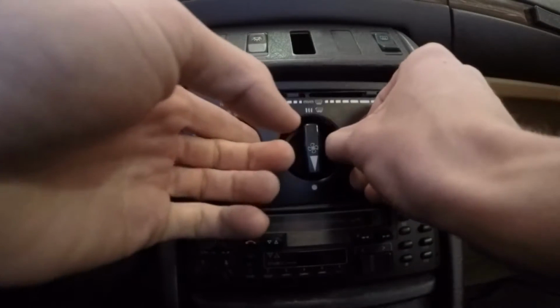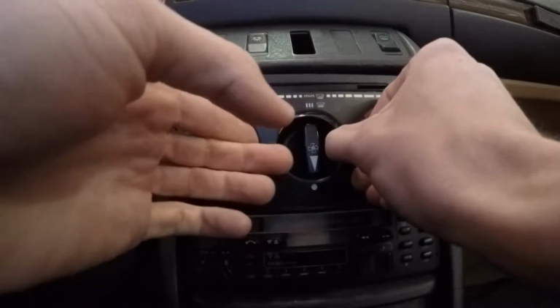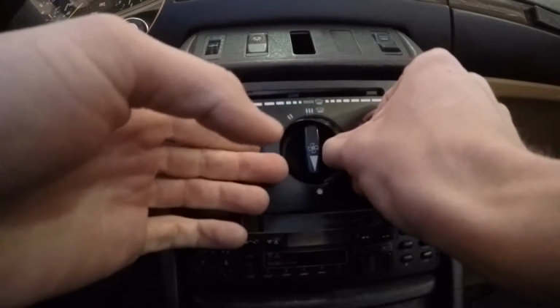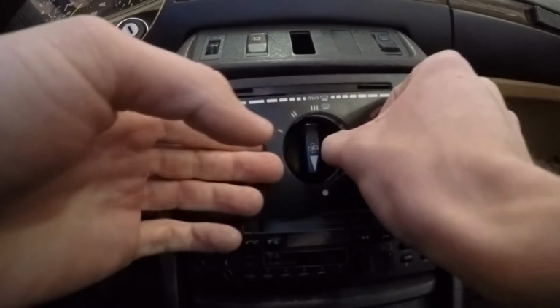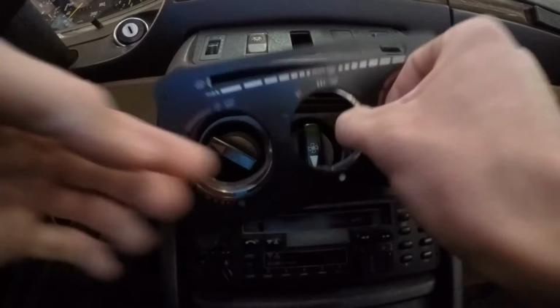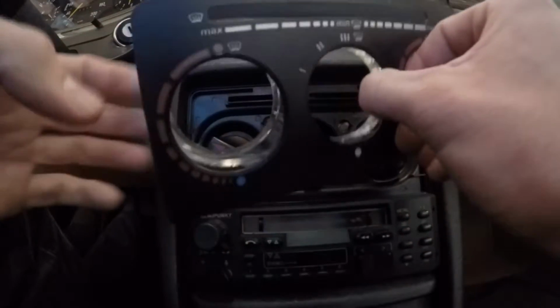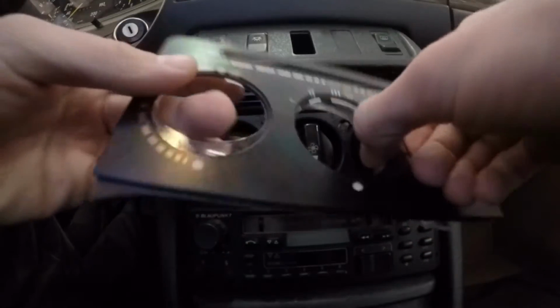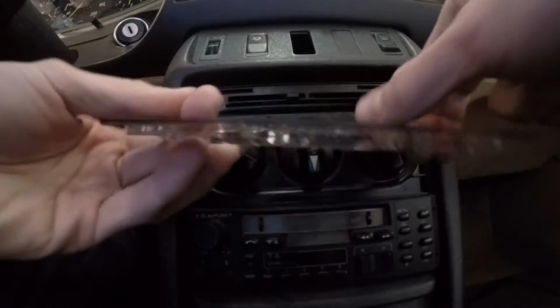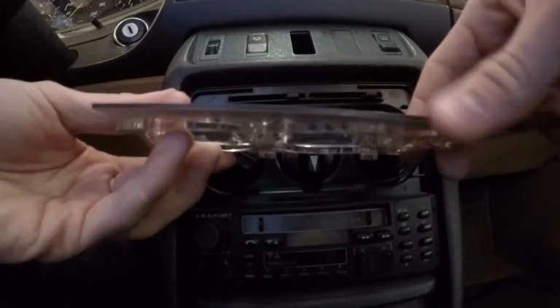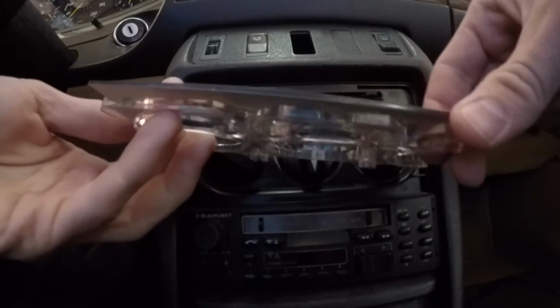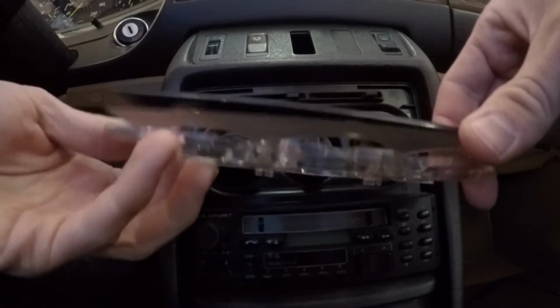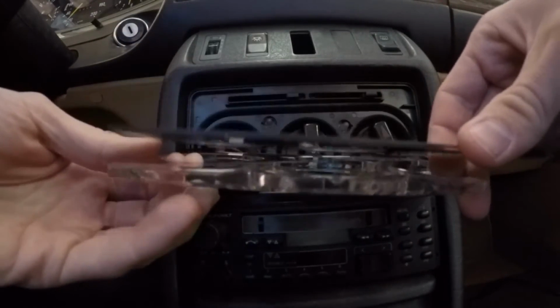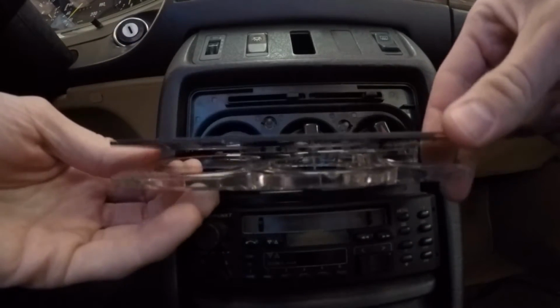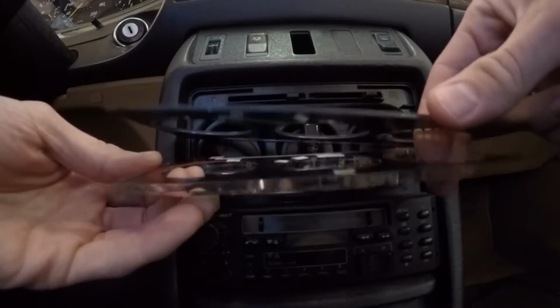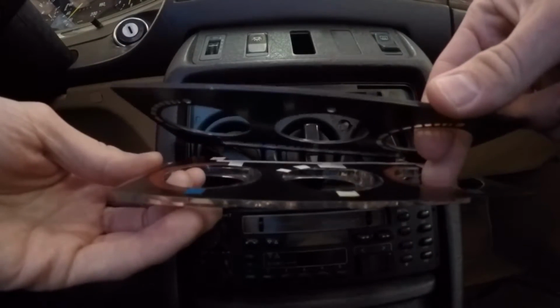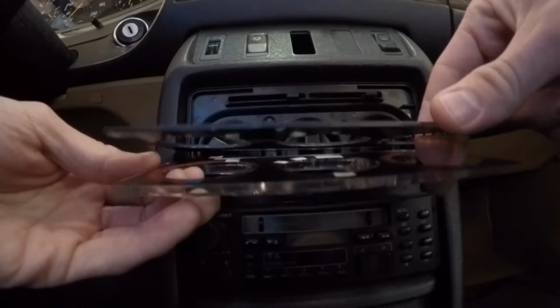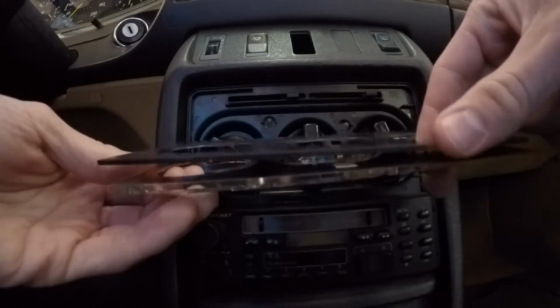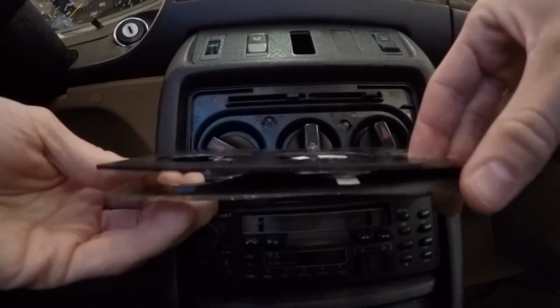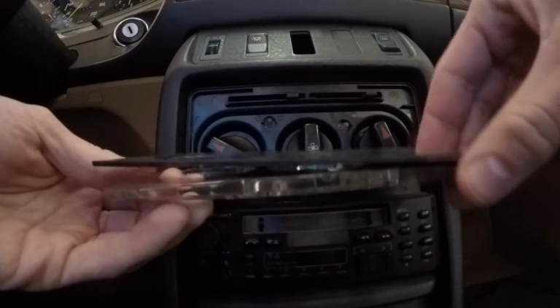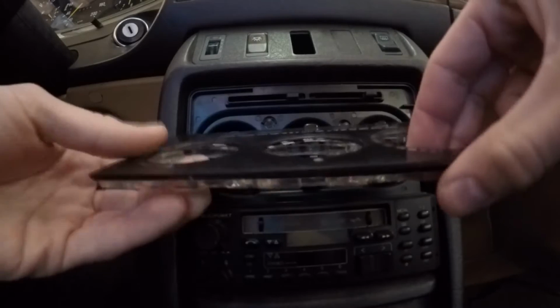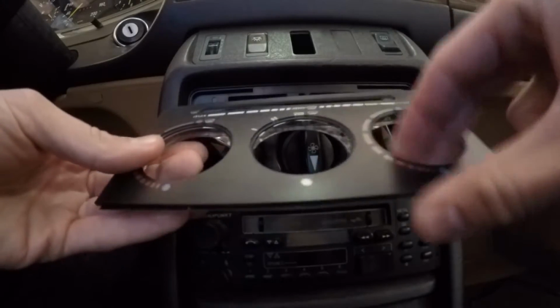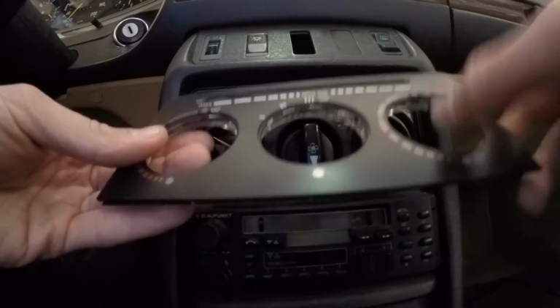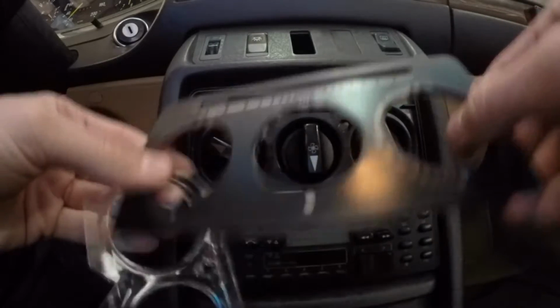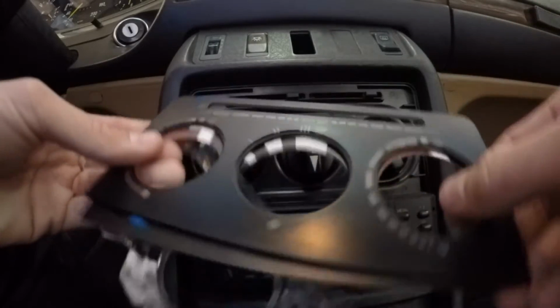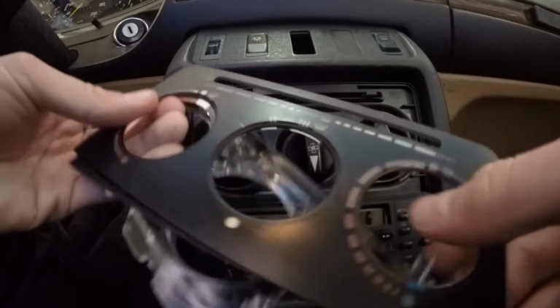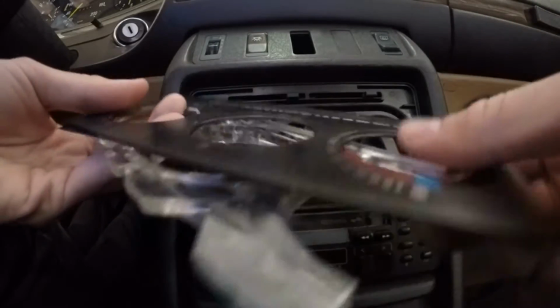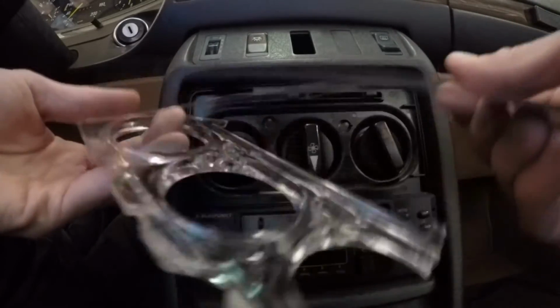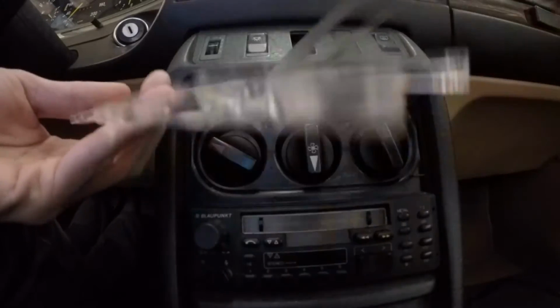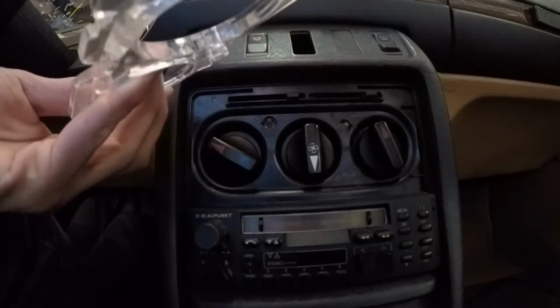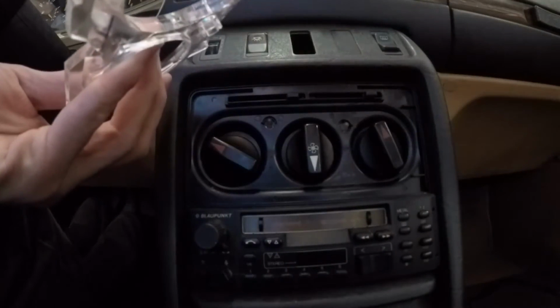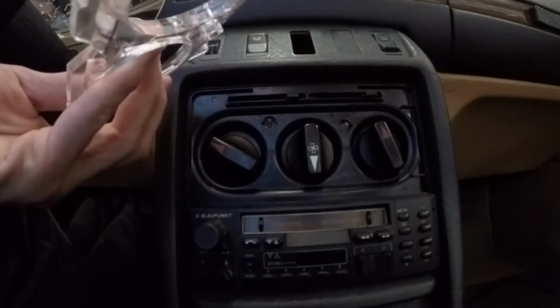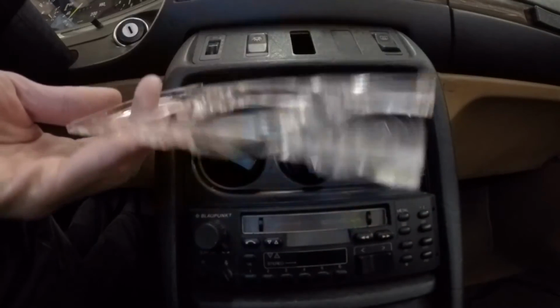Then this whole faceplate comes off. Mine — the reason I would like yours is because this thing is all coming apart. So if possible, like this. And mine's like — I think it's broken.